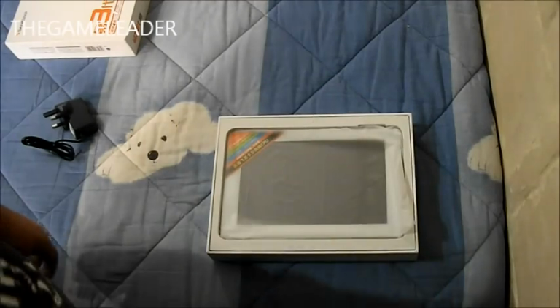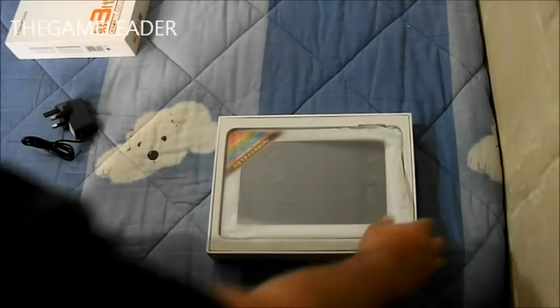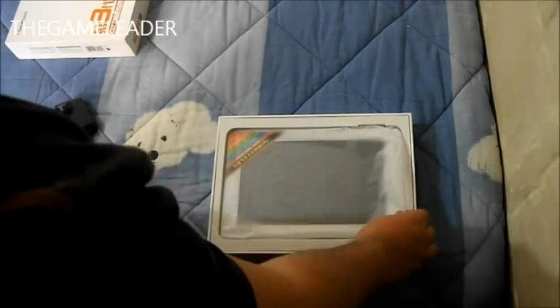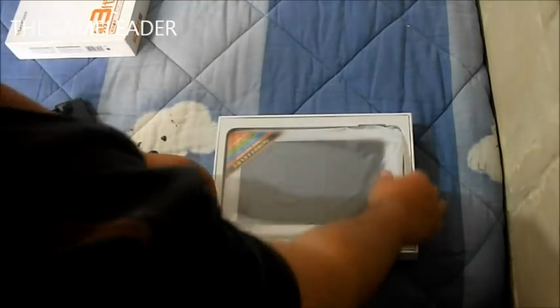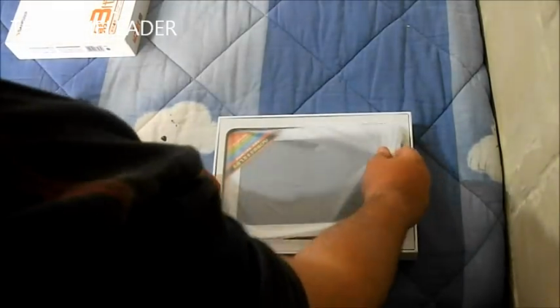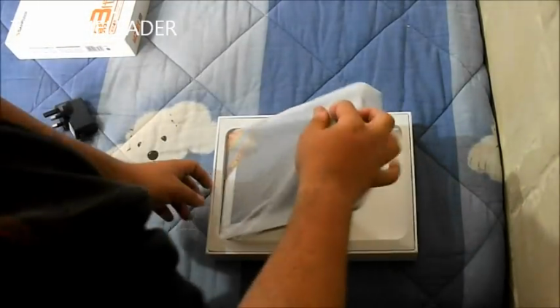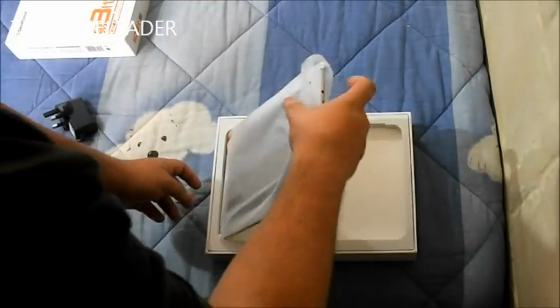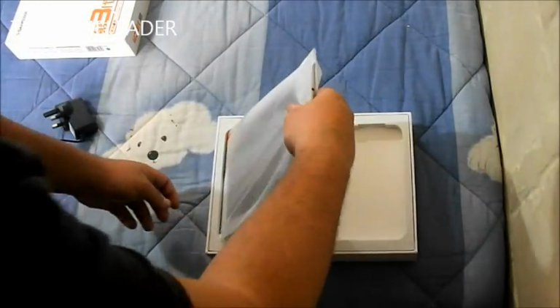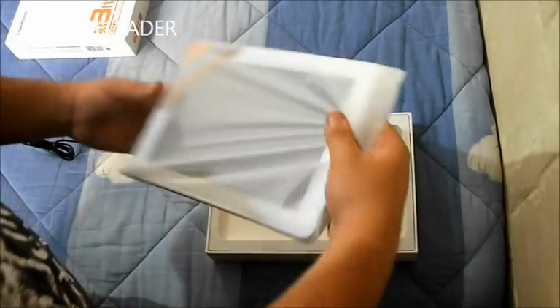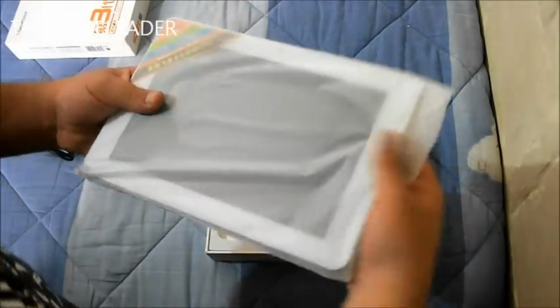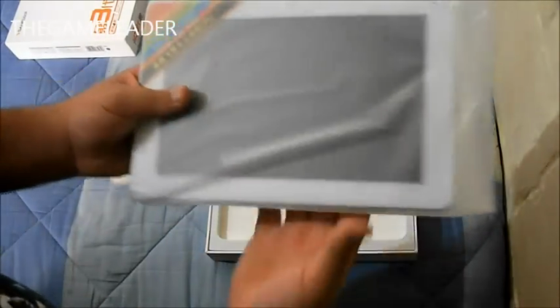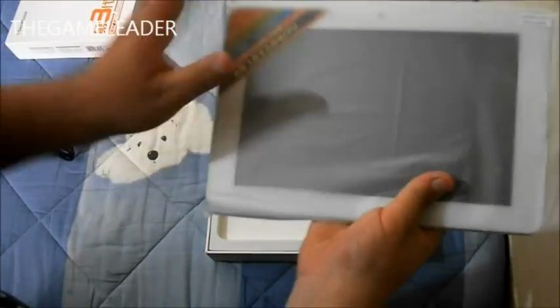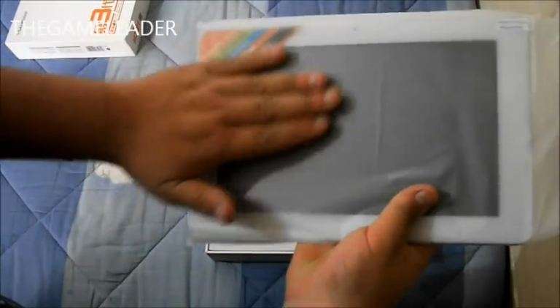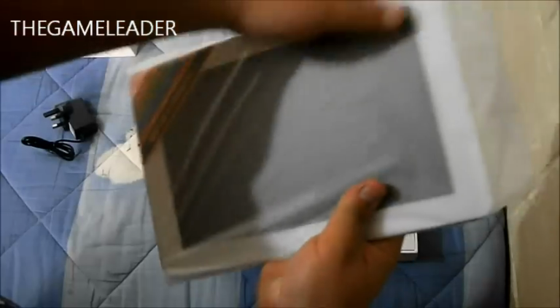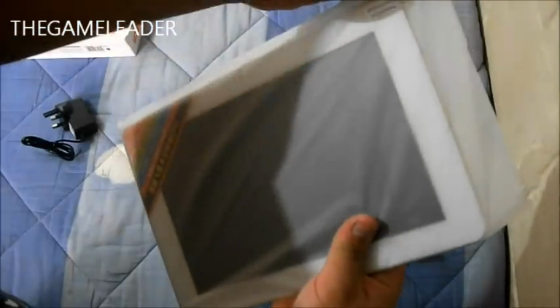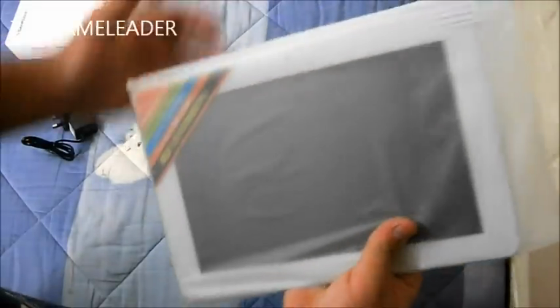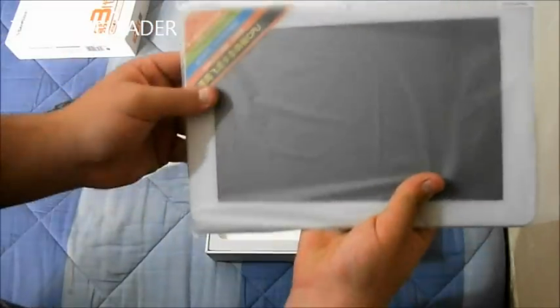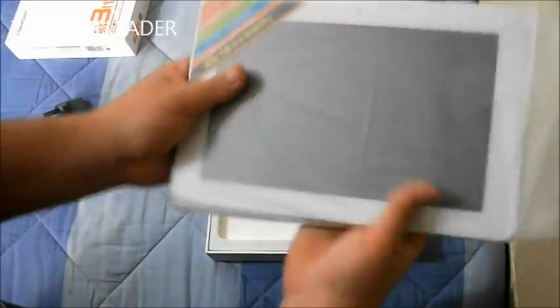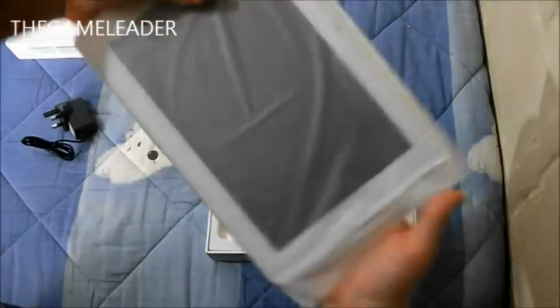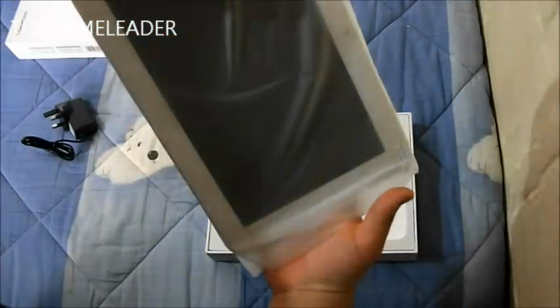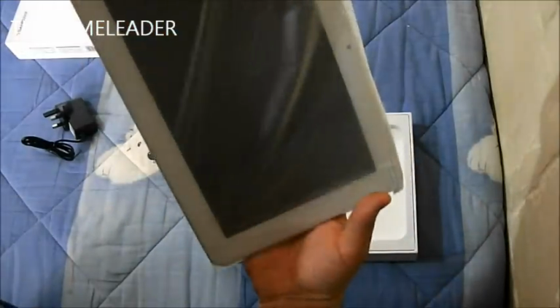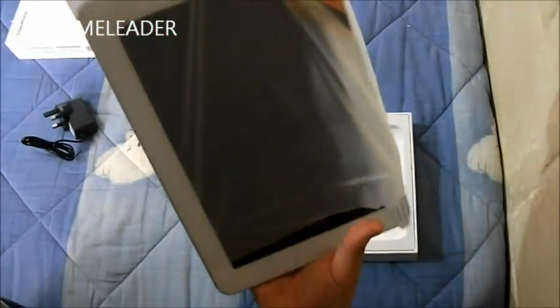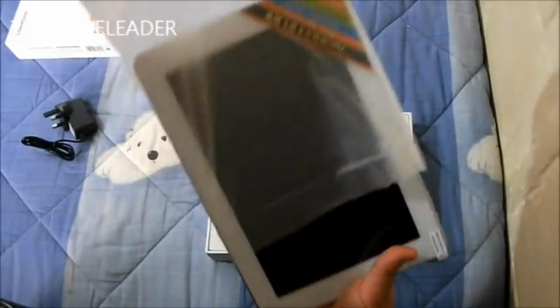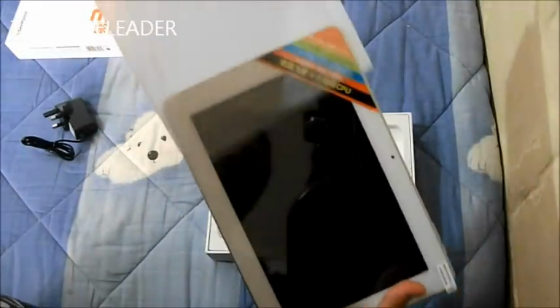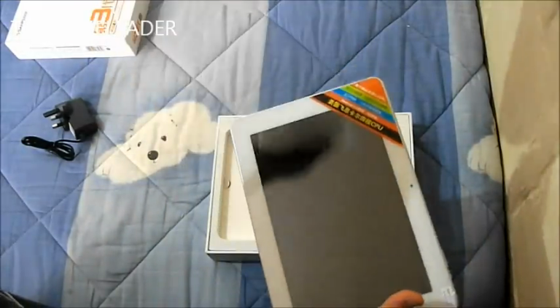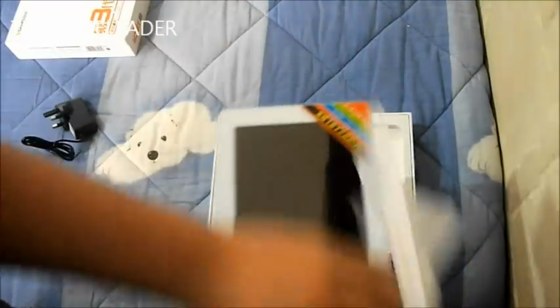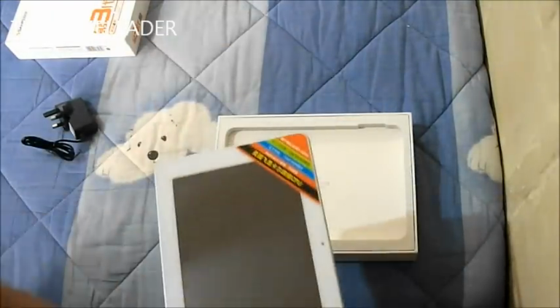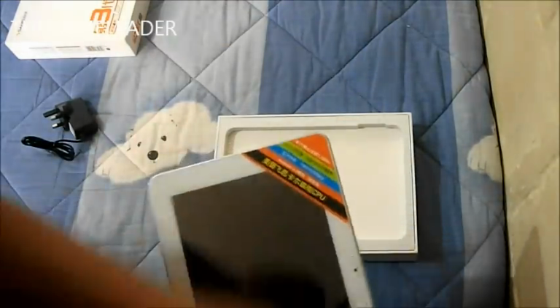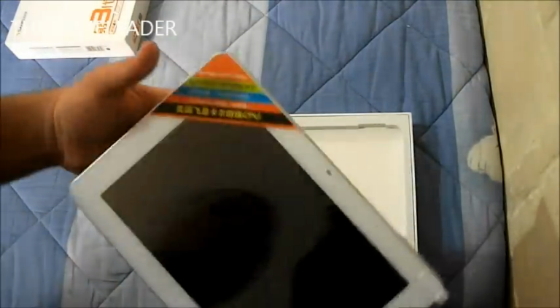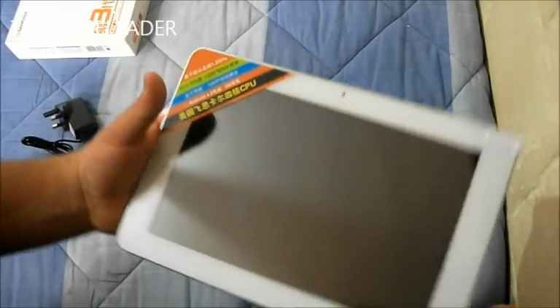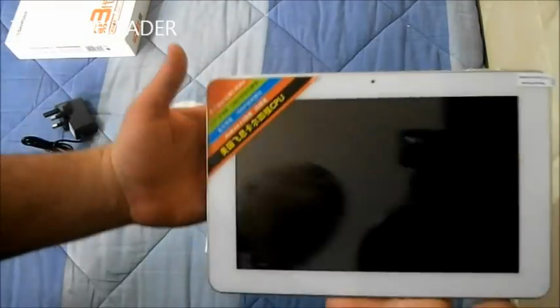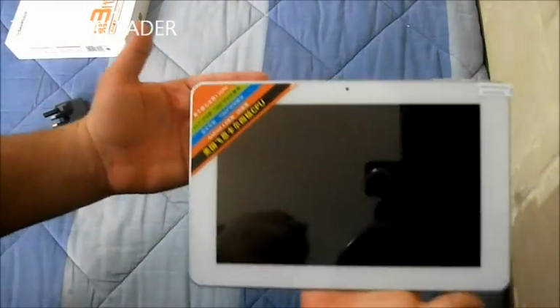And in front we see our tablet, which is over here. As you can see it is really protected with this sheet. Take this out and you can see the tablet right over there.